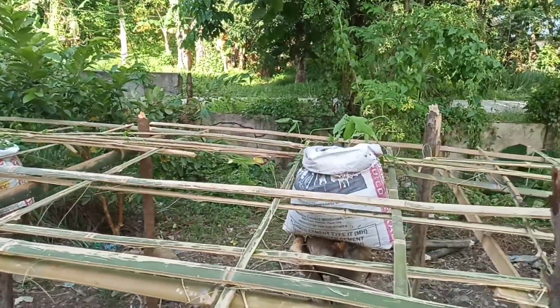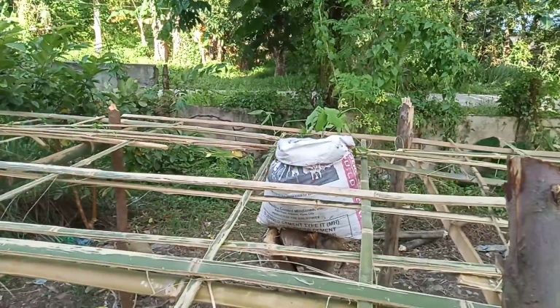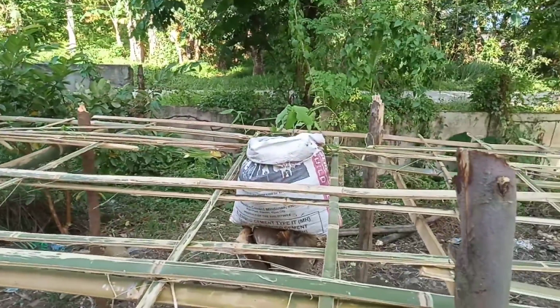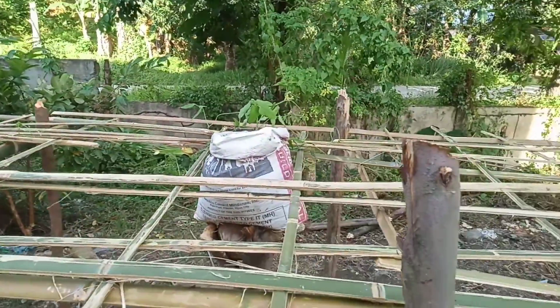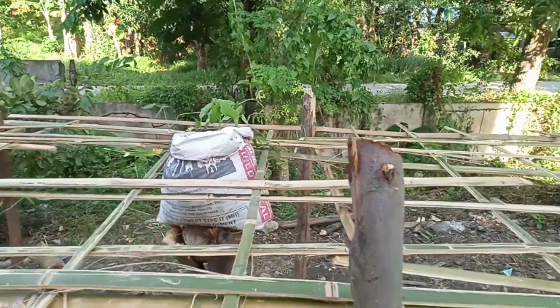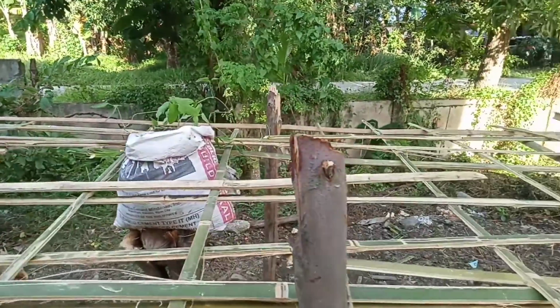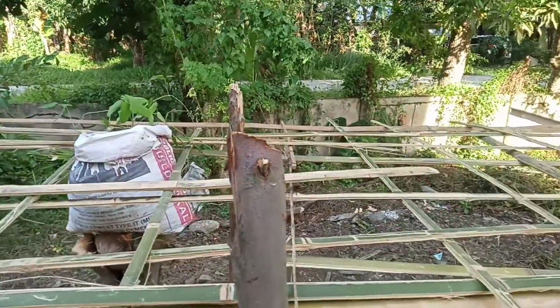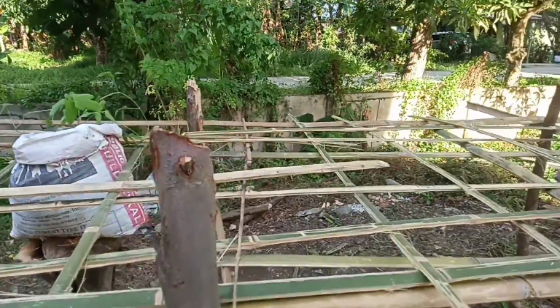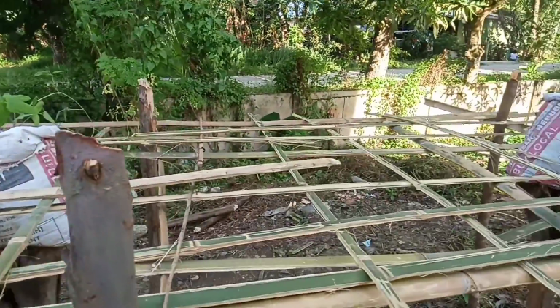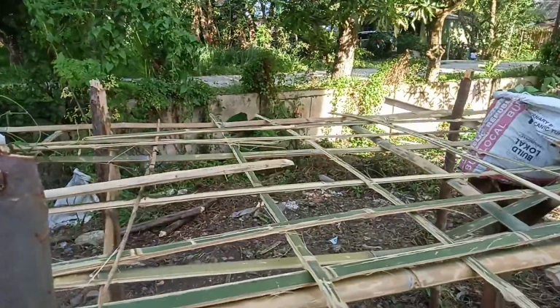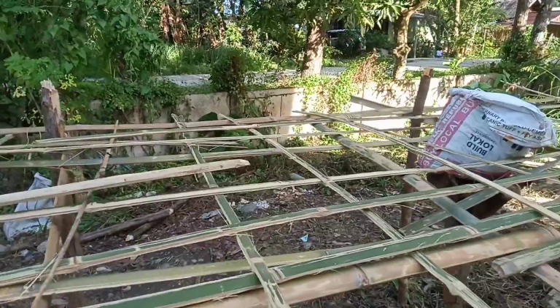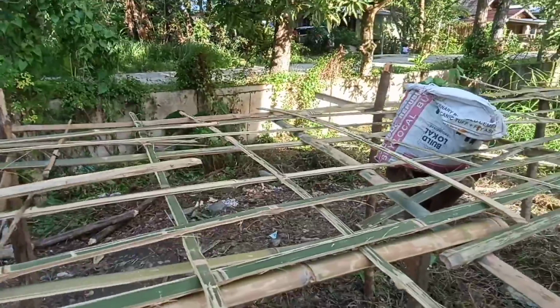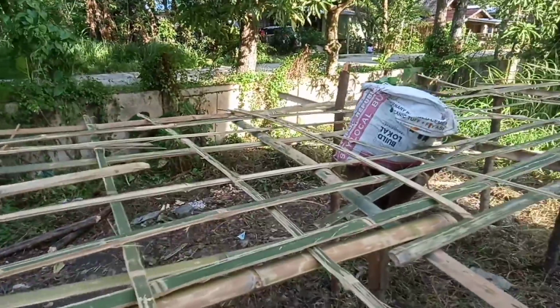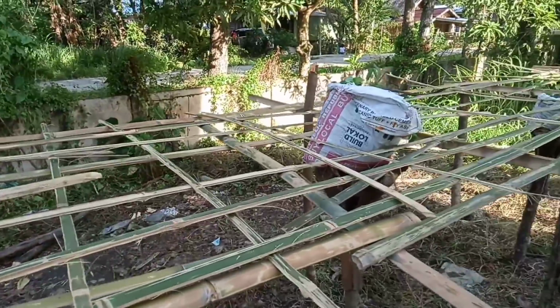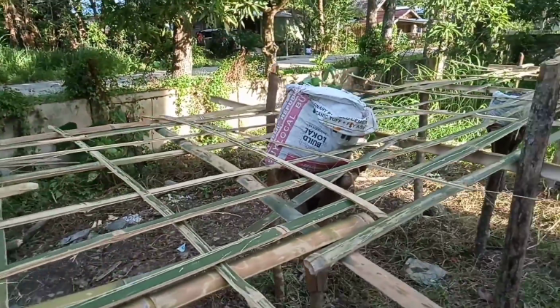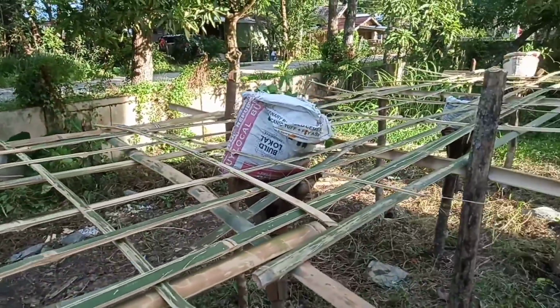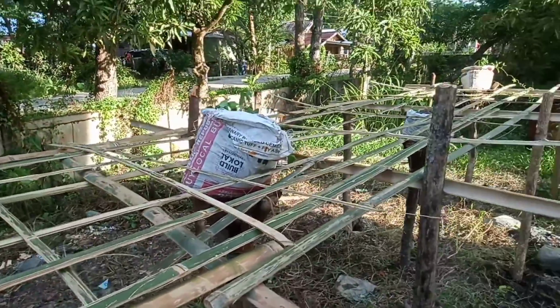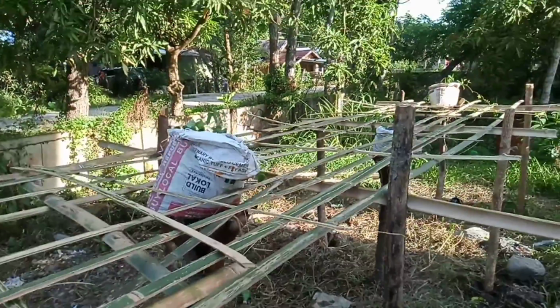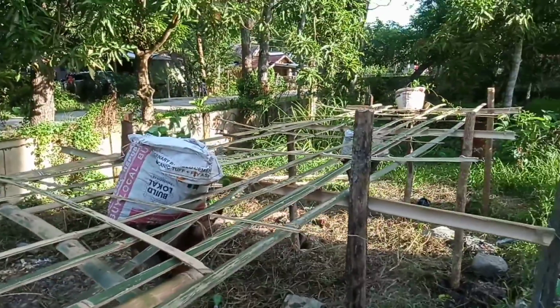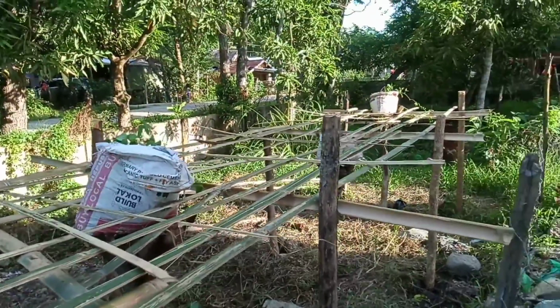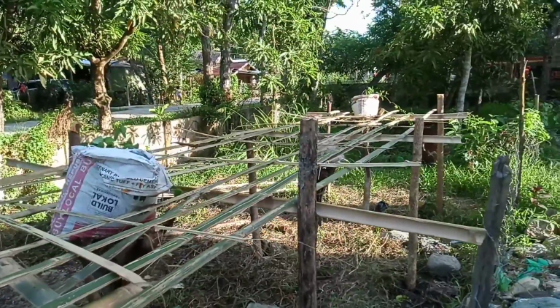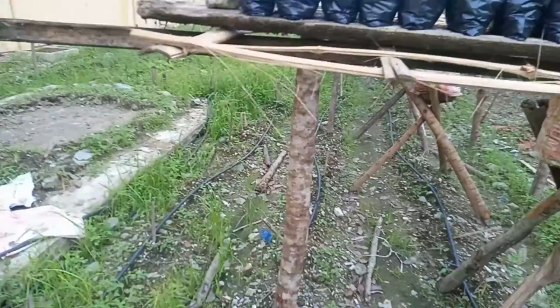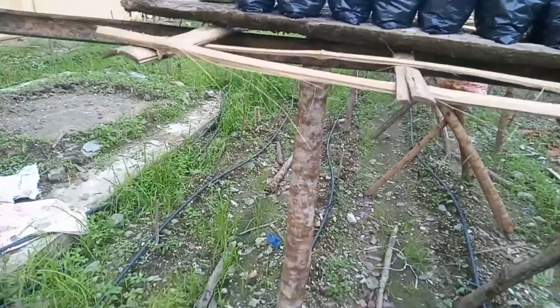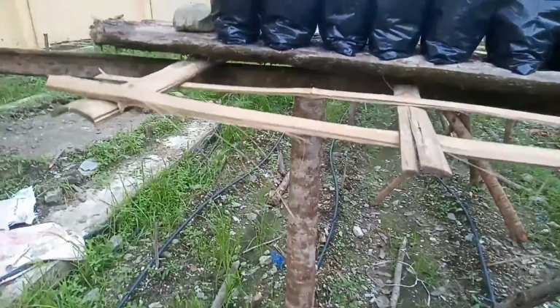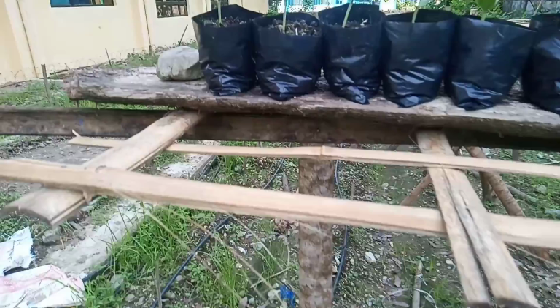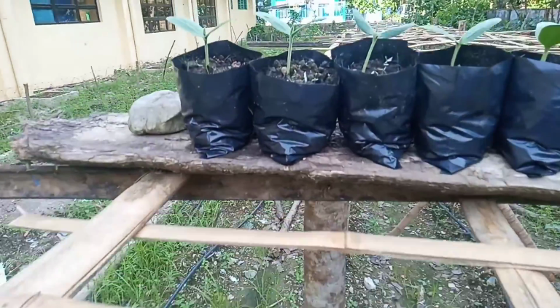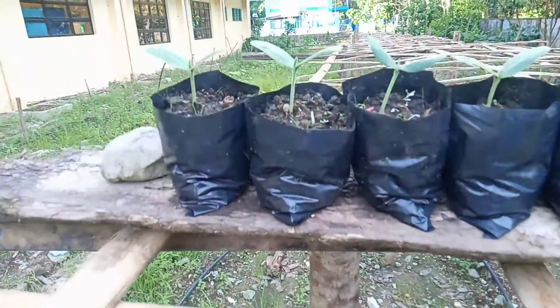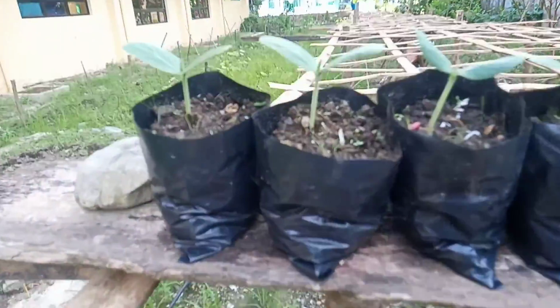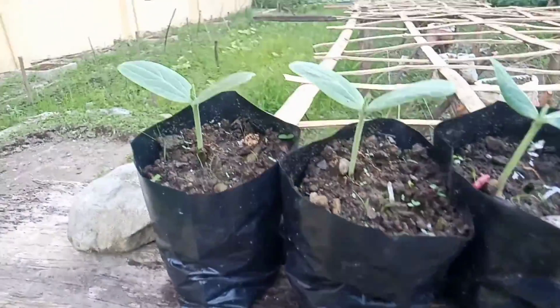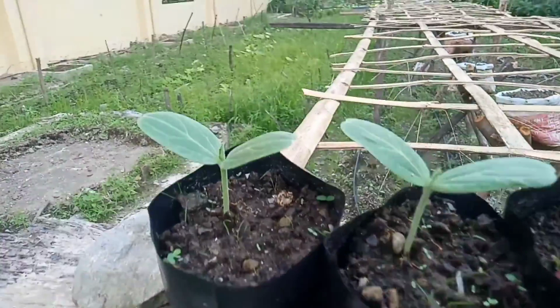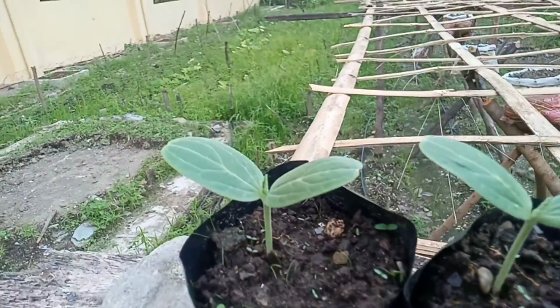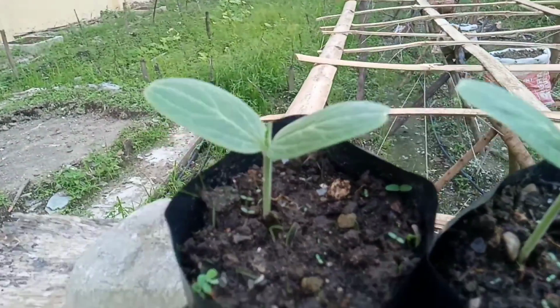Sumapatay ko kaagad ang mga Japanese bronze snails. Mga plant lovers, ayan ang ating Carabanzos Garden. Mayroon tayong siyam na puno dyan.